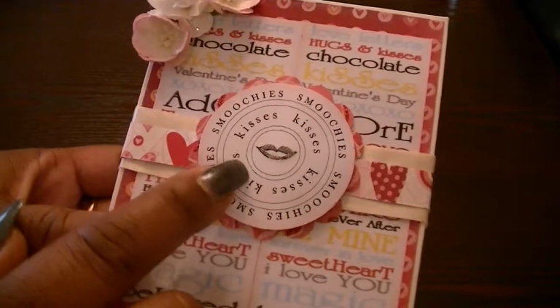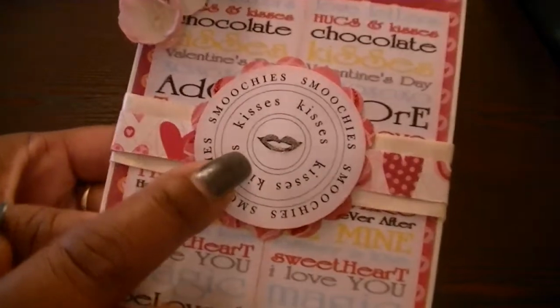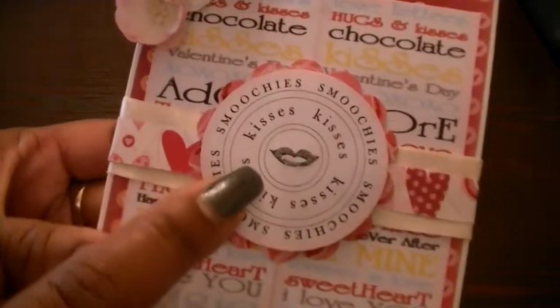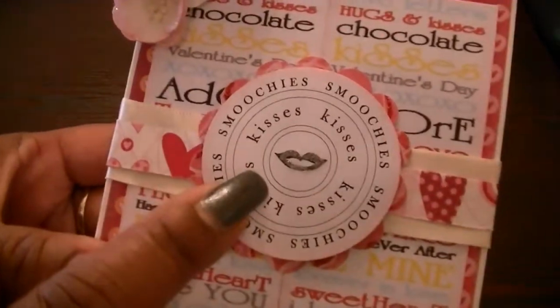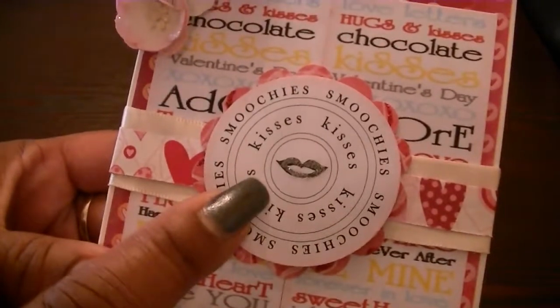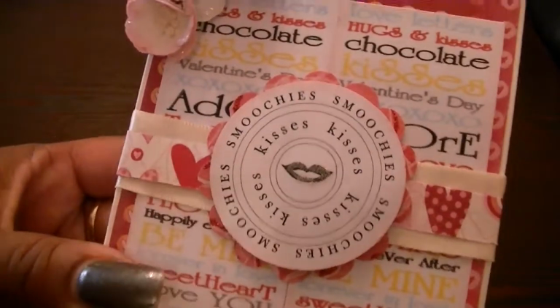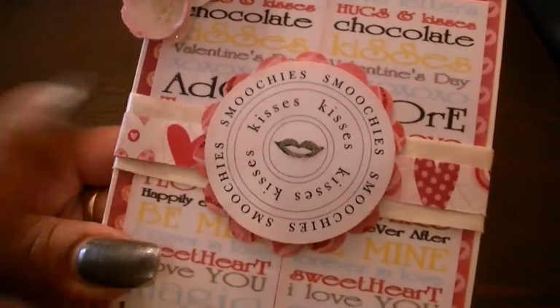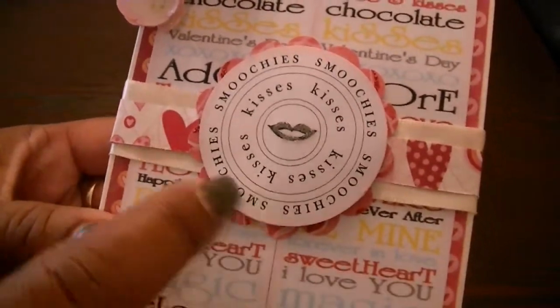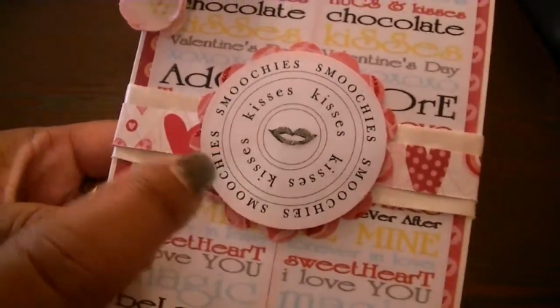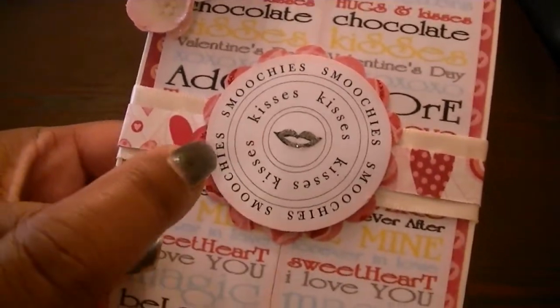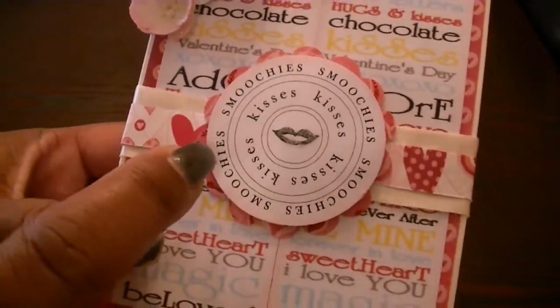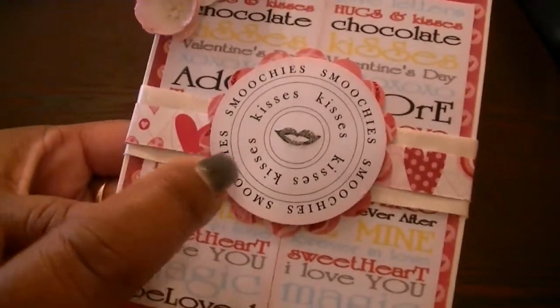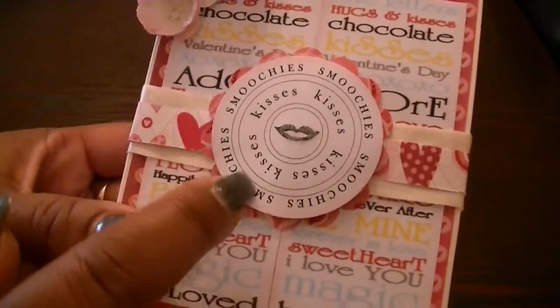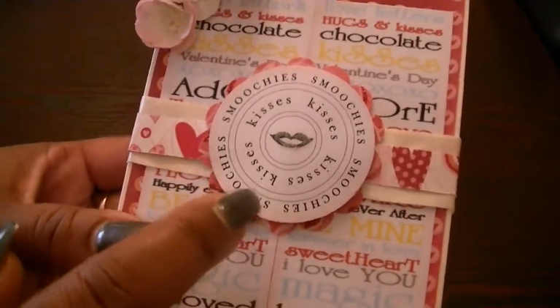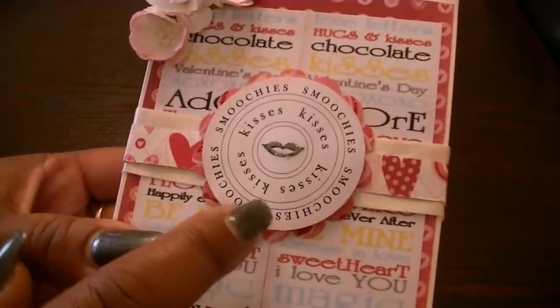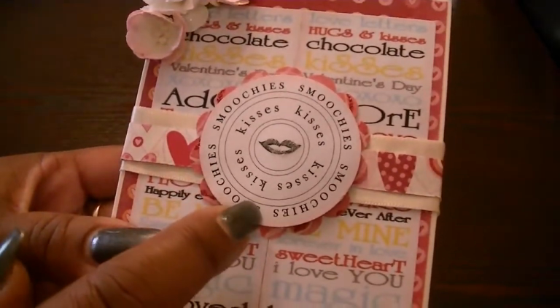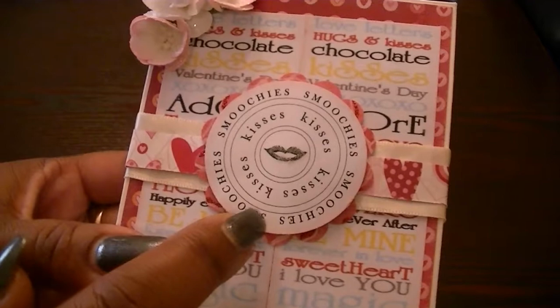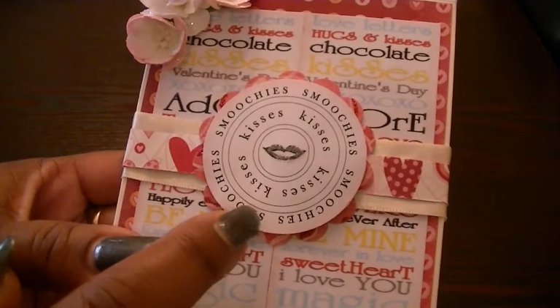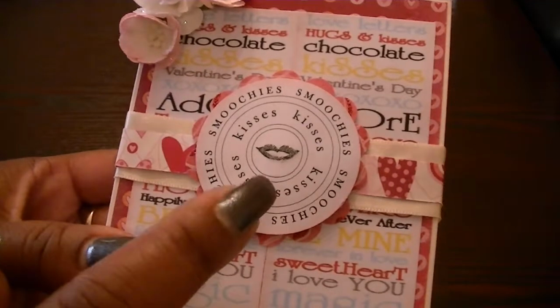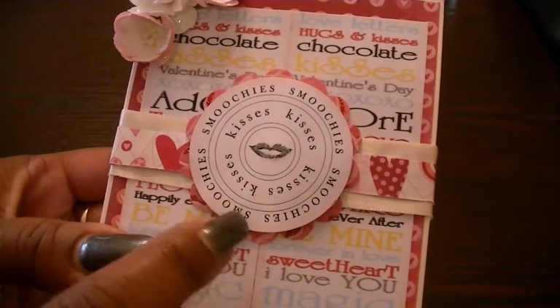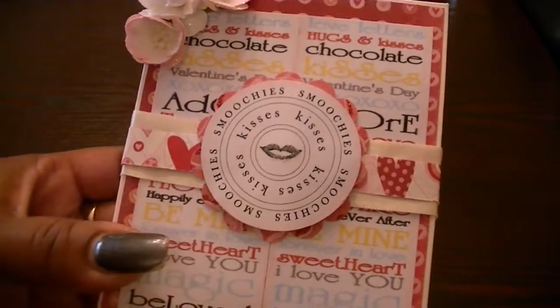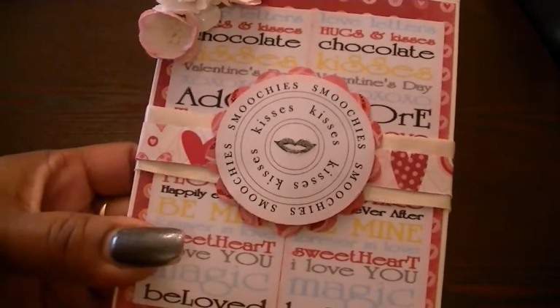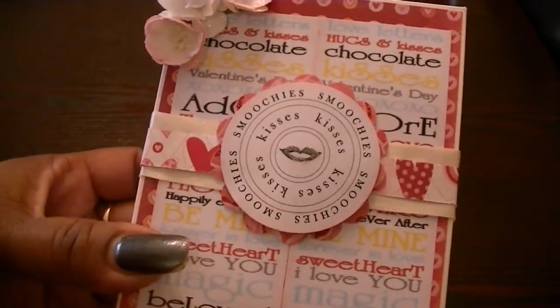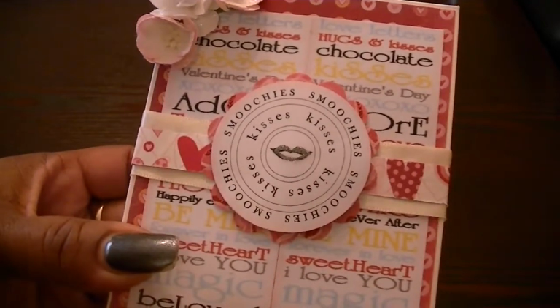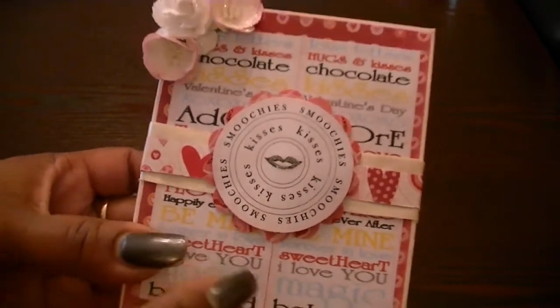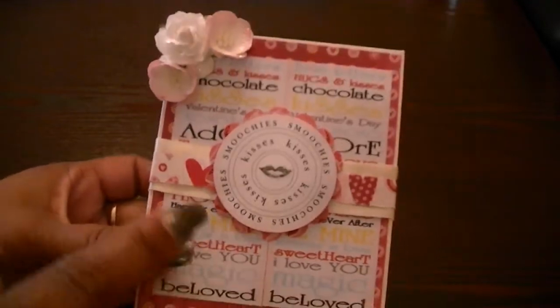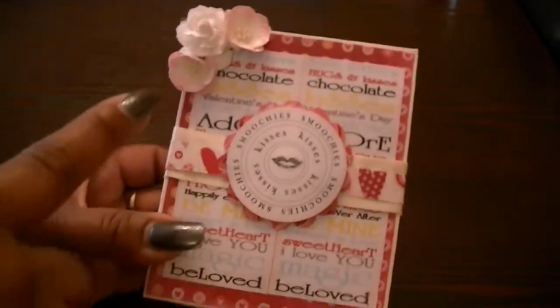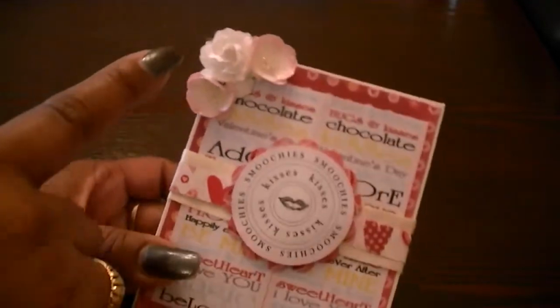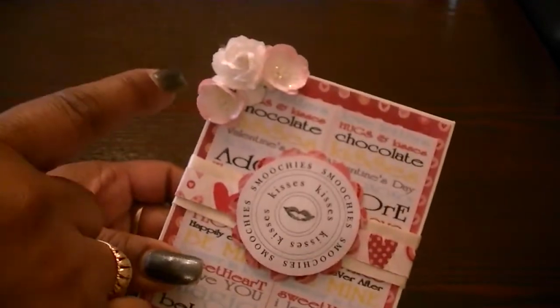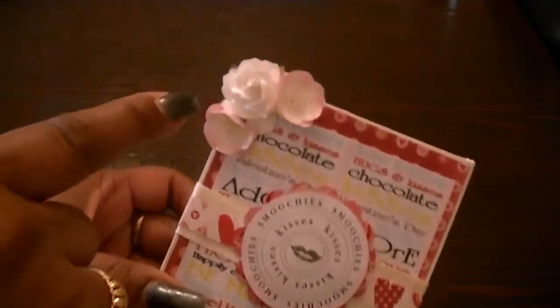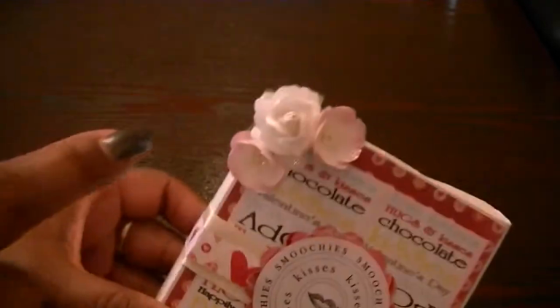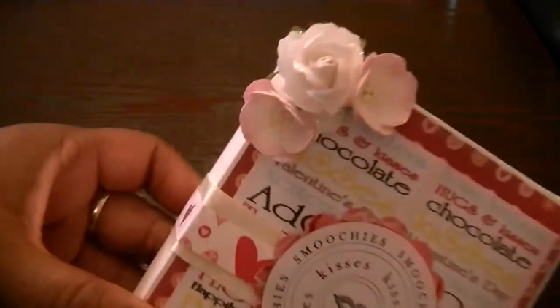This sentiment here, which just says 'smooches,' that one is the Valentine circle word. And then I just put some flowers here at the top. Those are from Wild Rocket Craft.